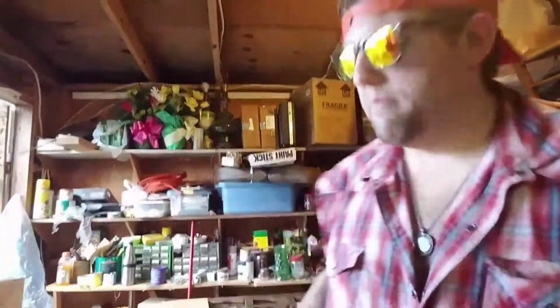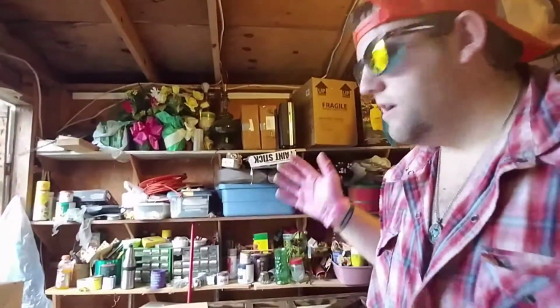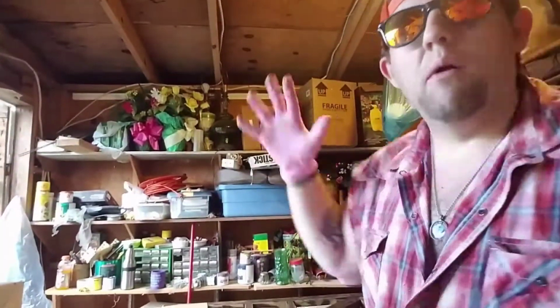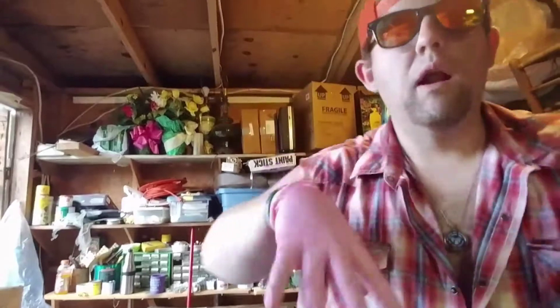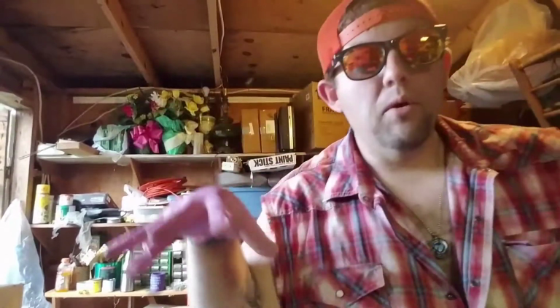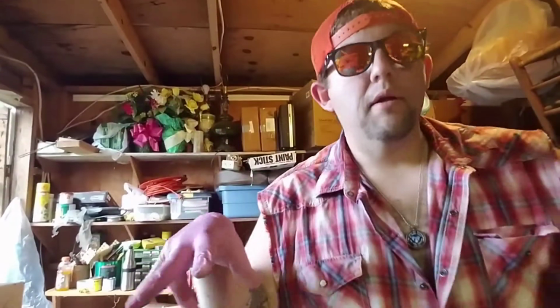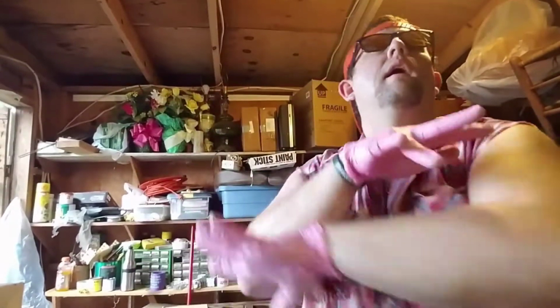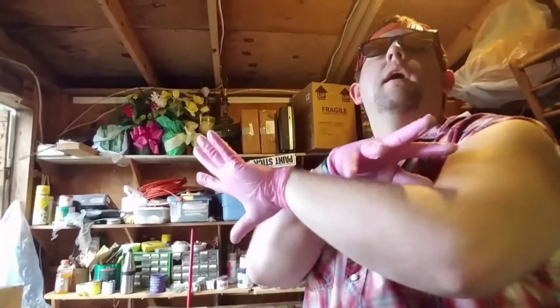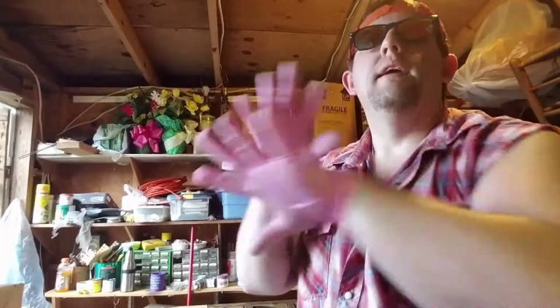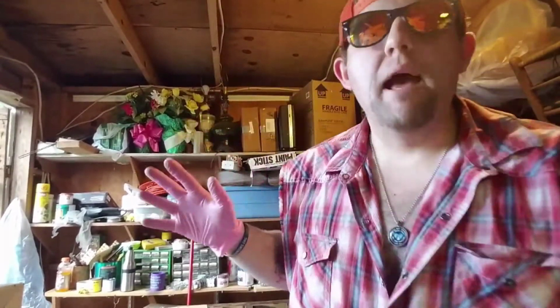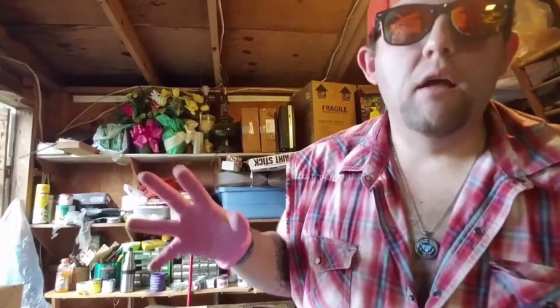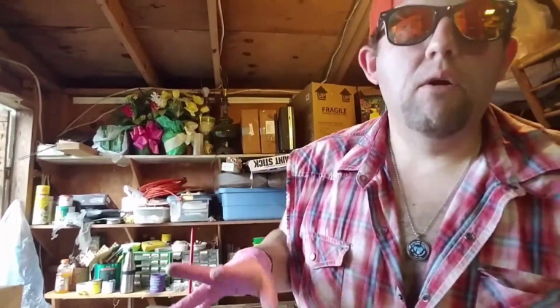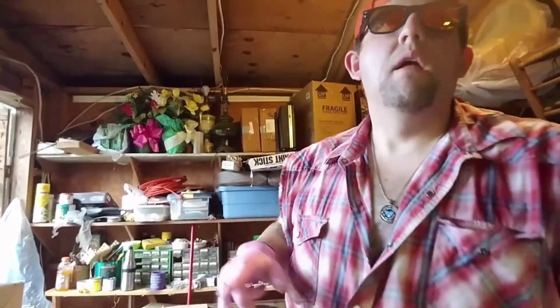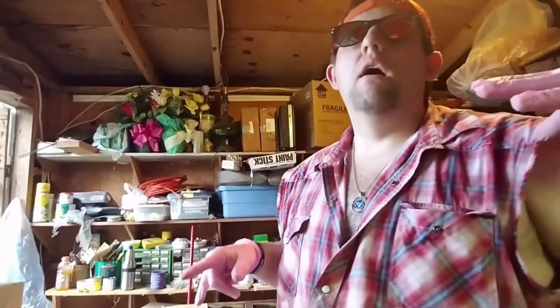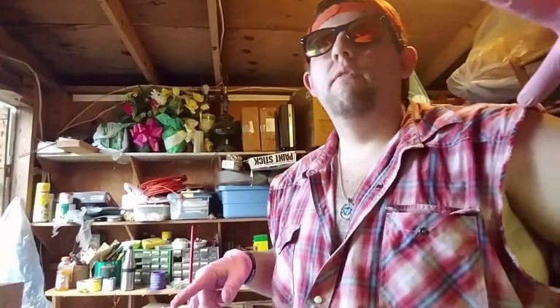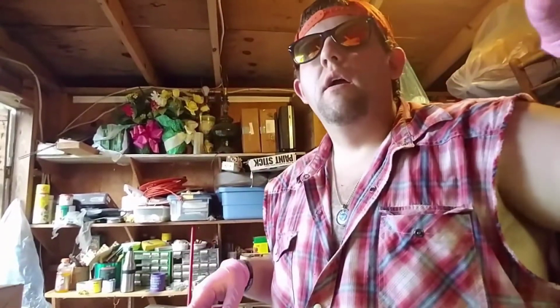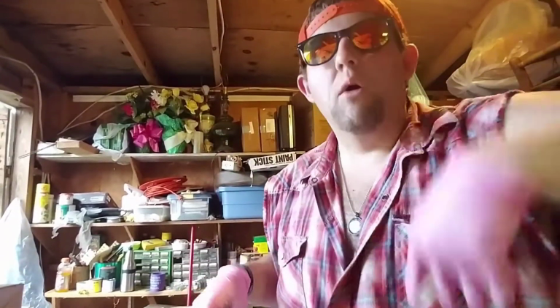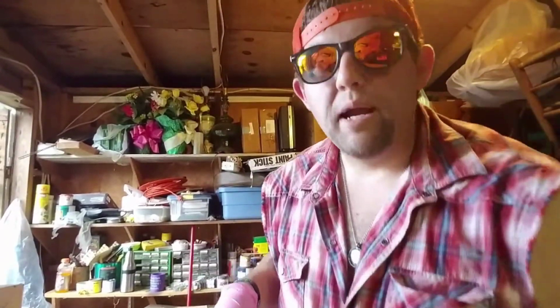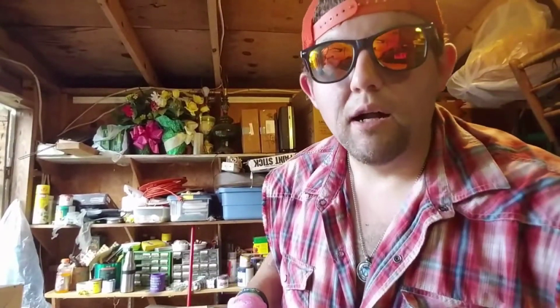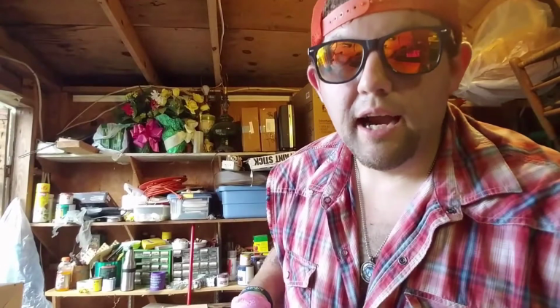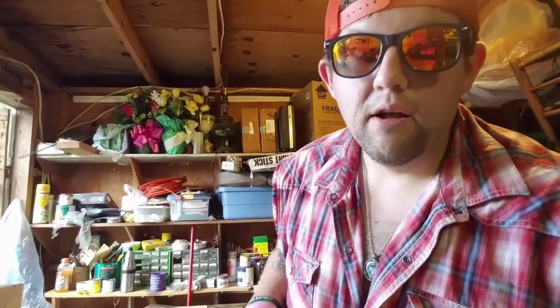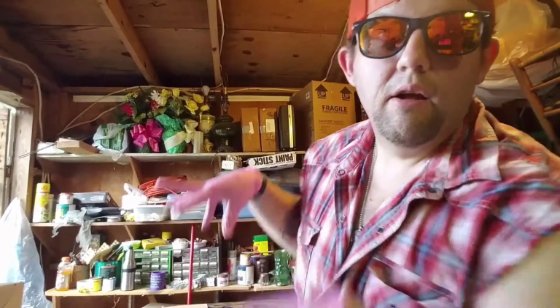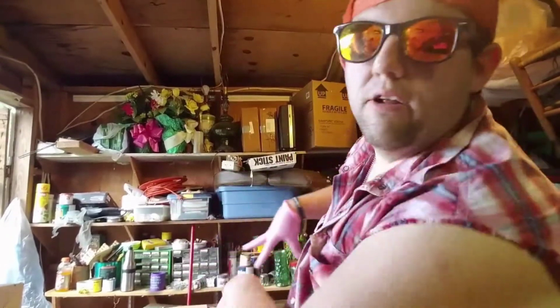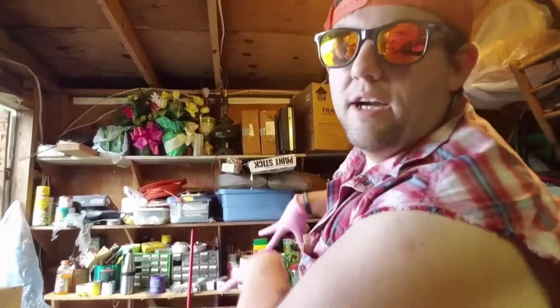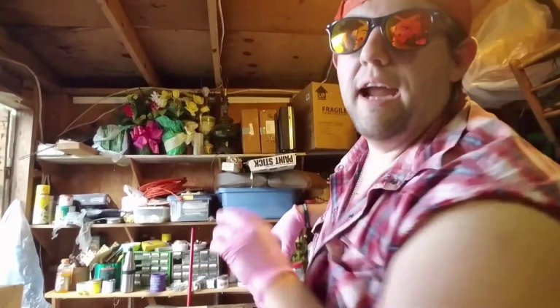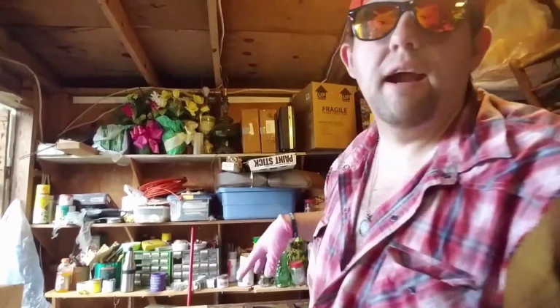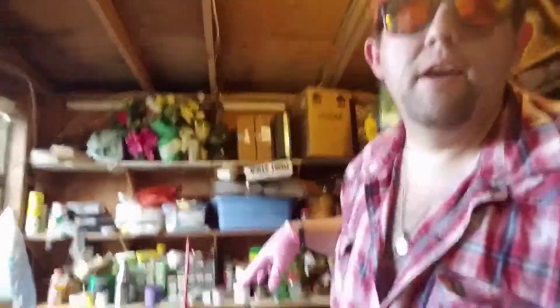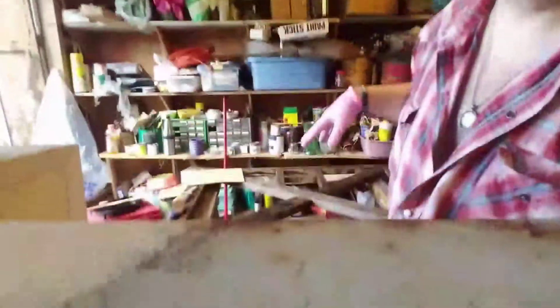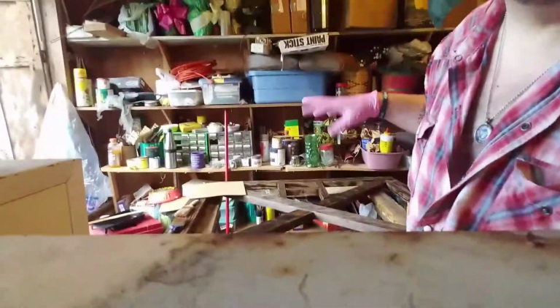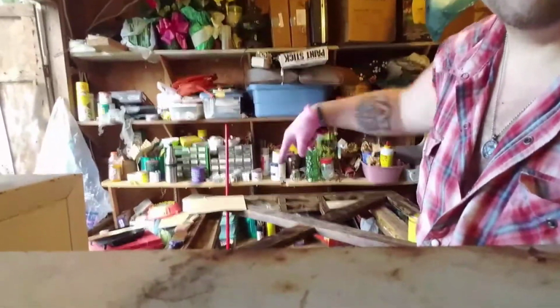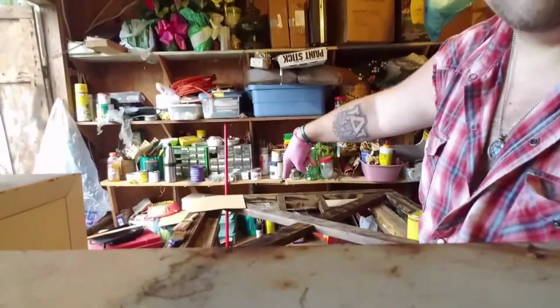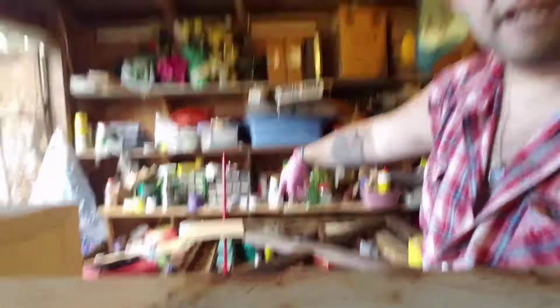All right, what I'm doing is I'm adding another coat of the golden pecan stain to this here gate right here. You can't really see it — now you can see it again.